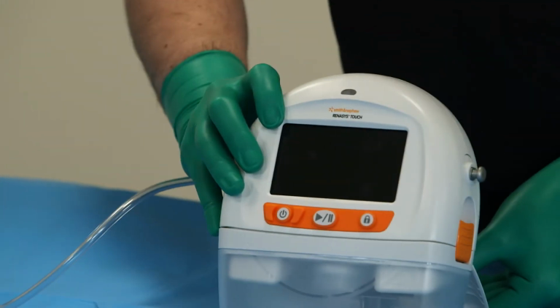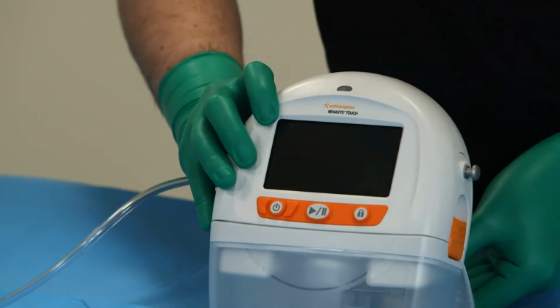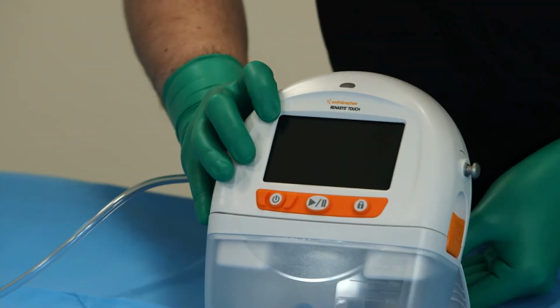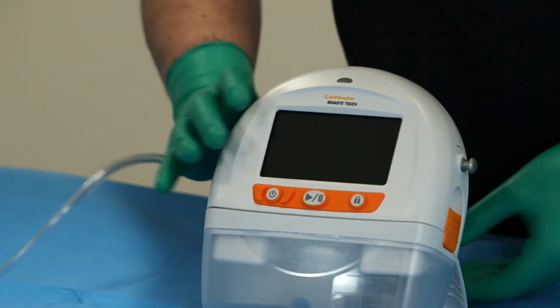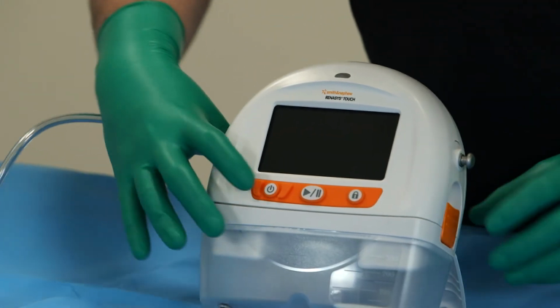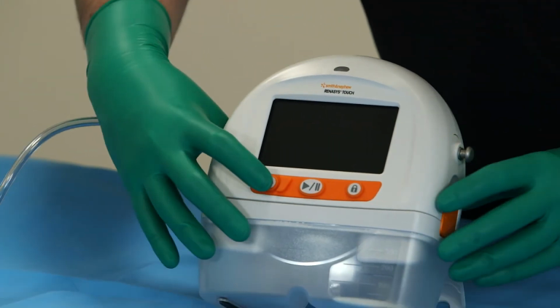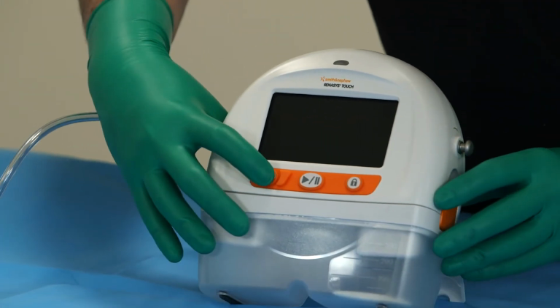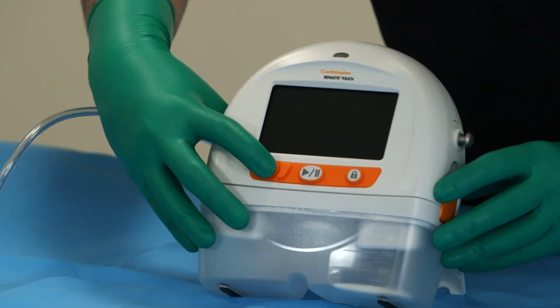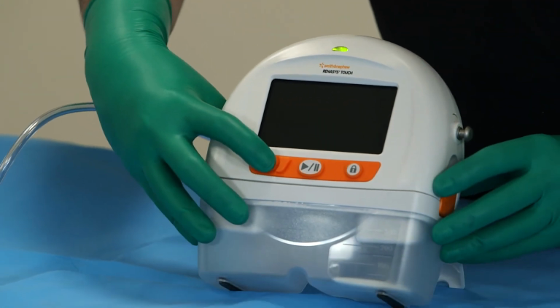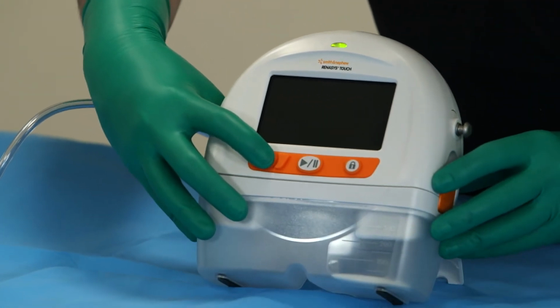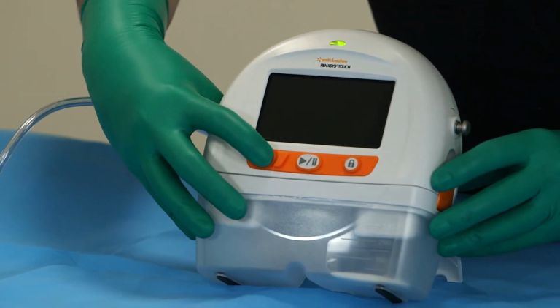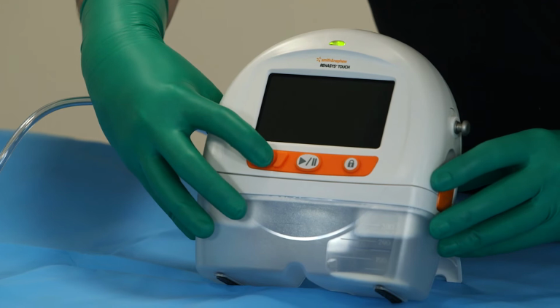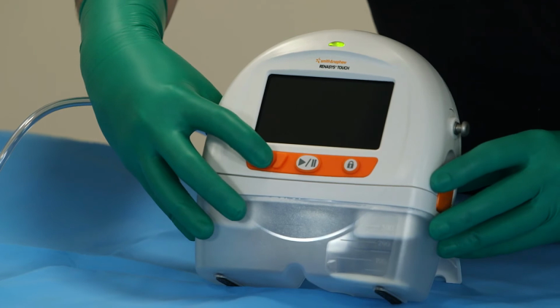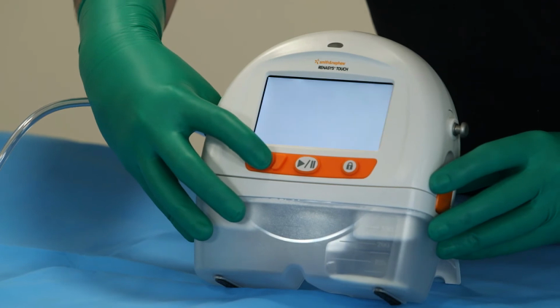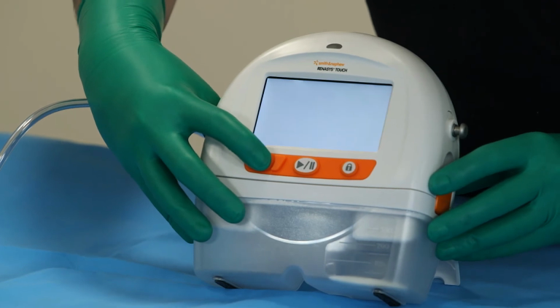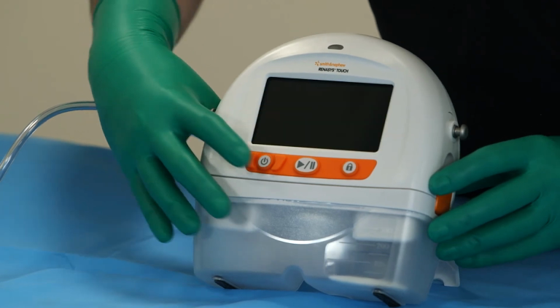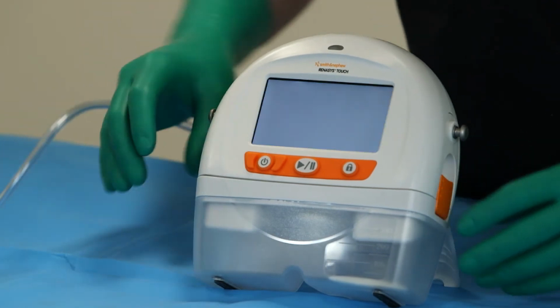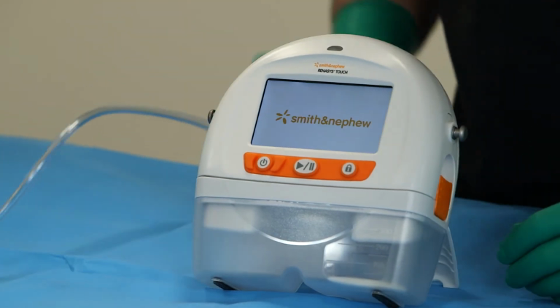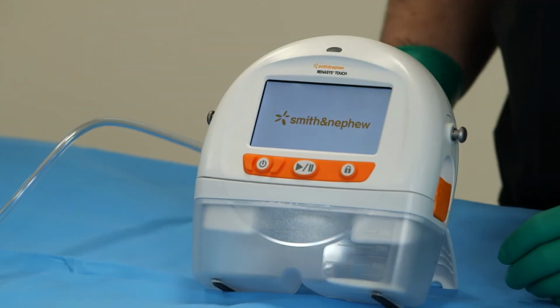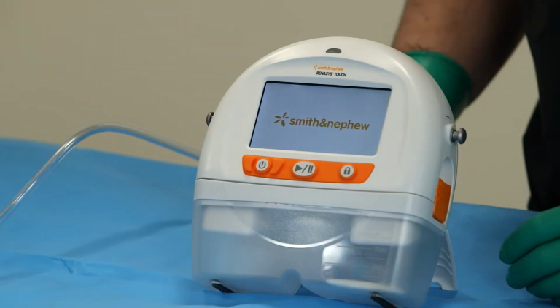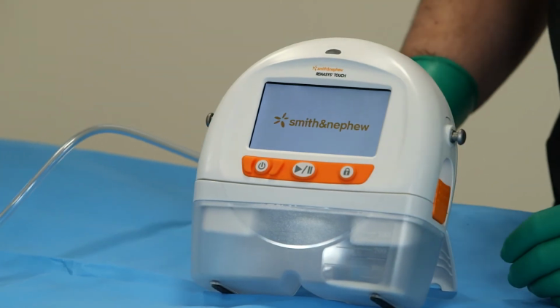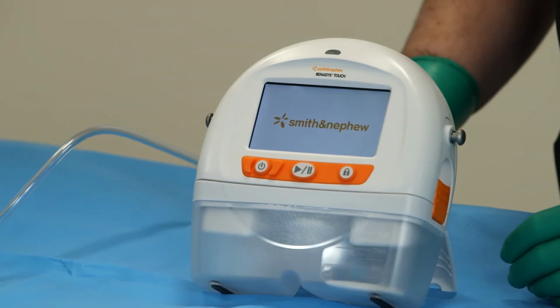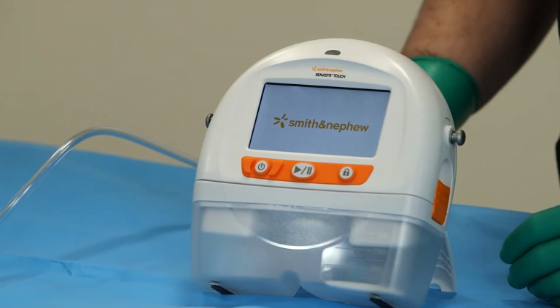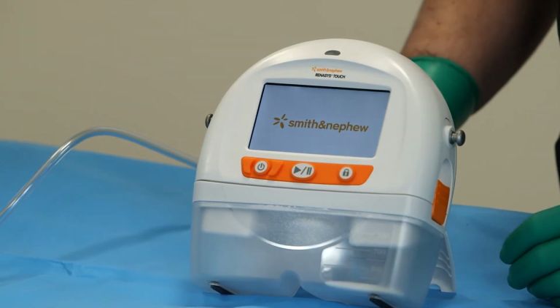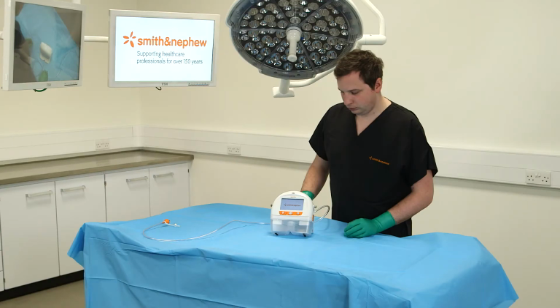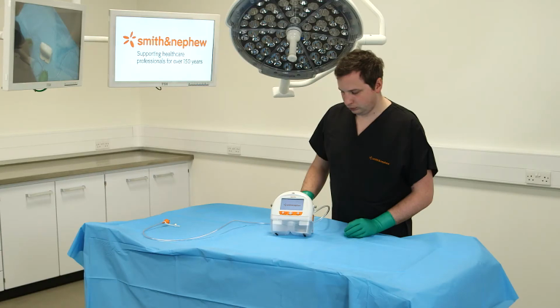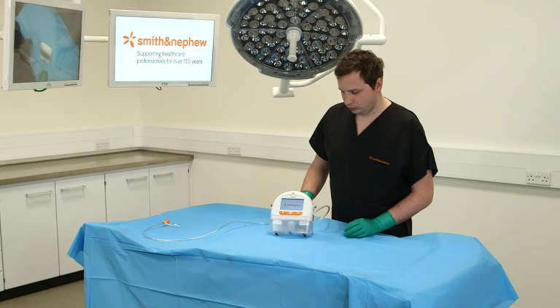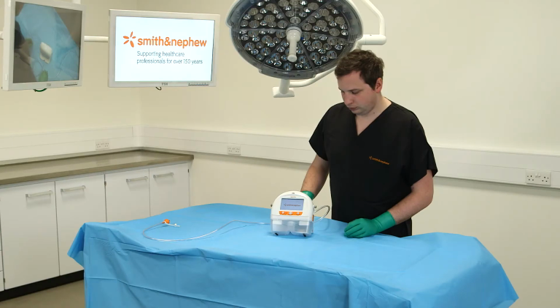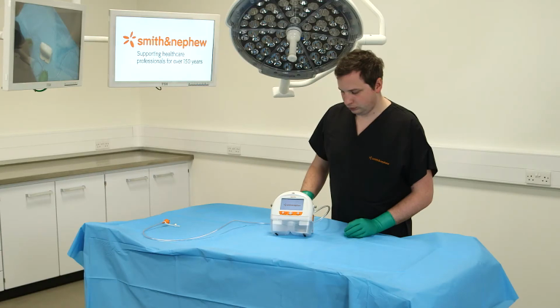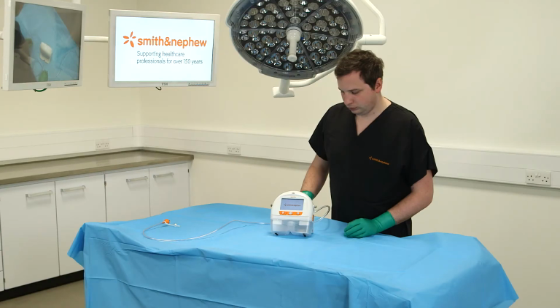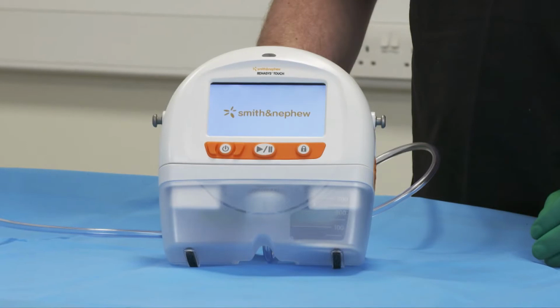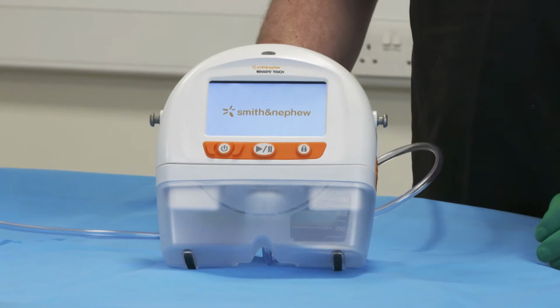To turn the device on, press and hold the power button for 2 seconds. The touchscreen will illuminate and initiate the start-up sequence.